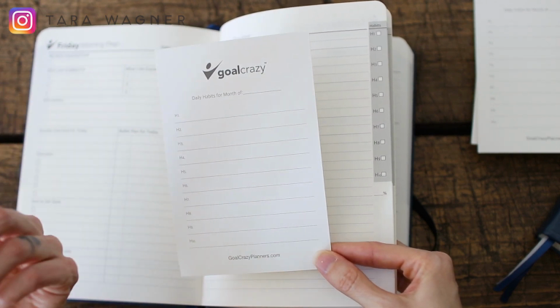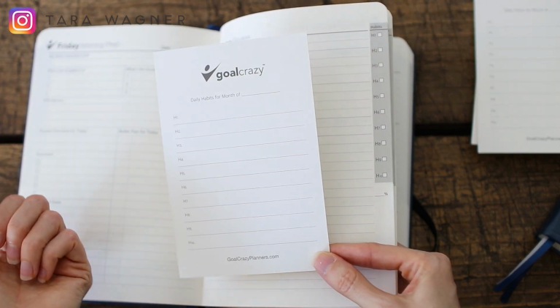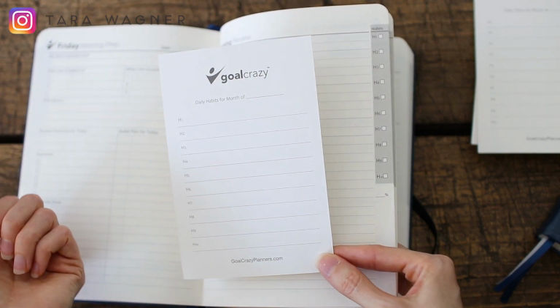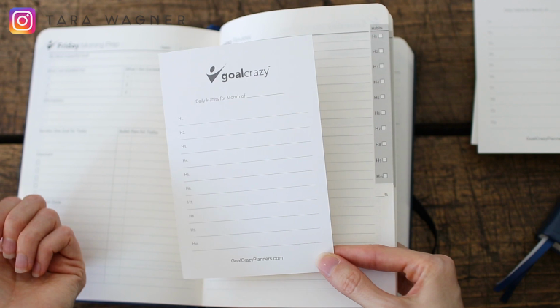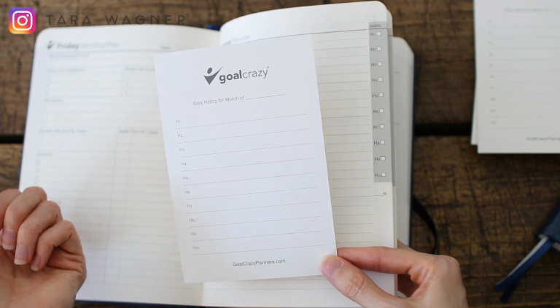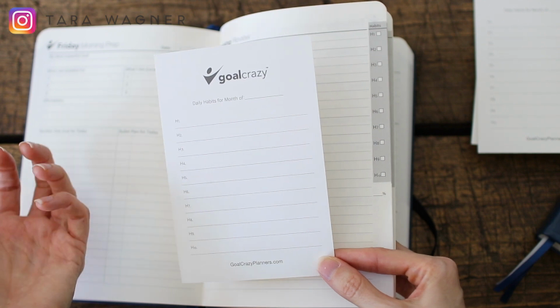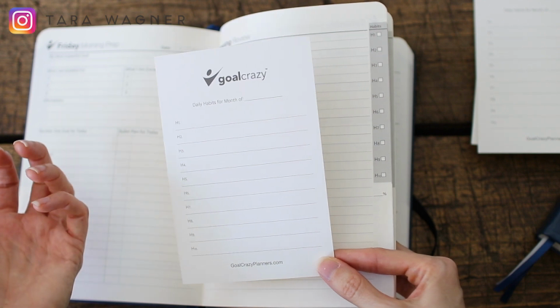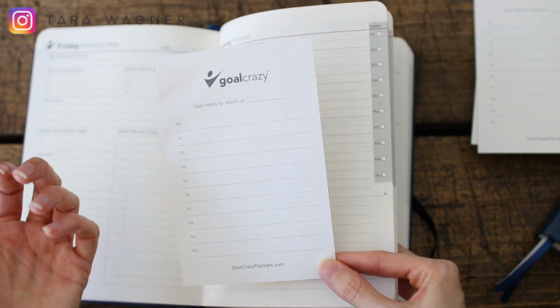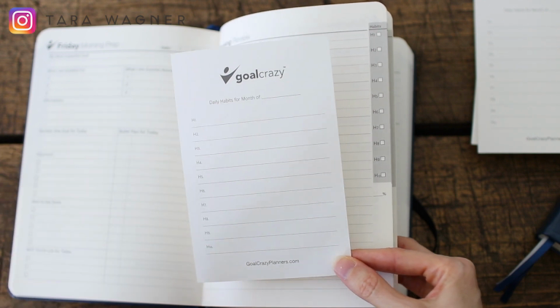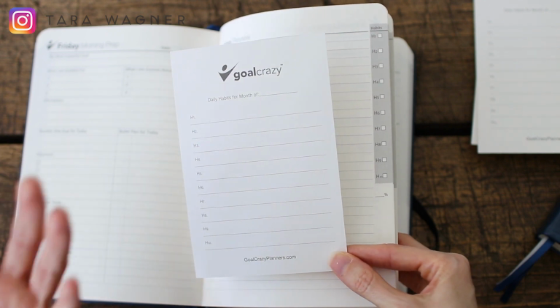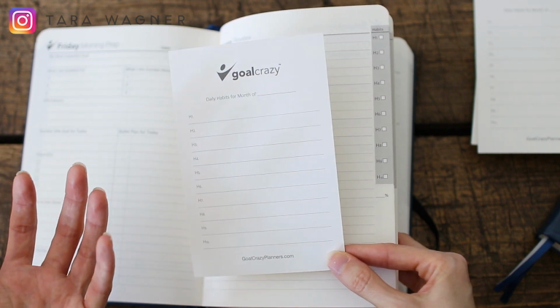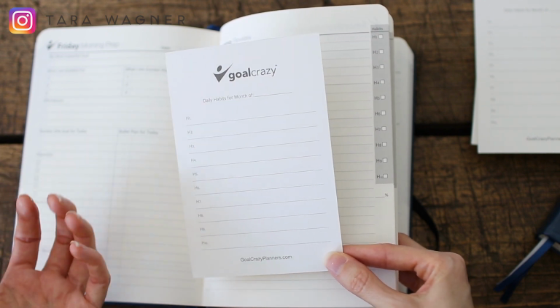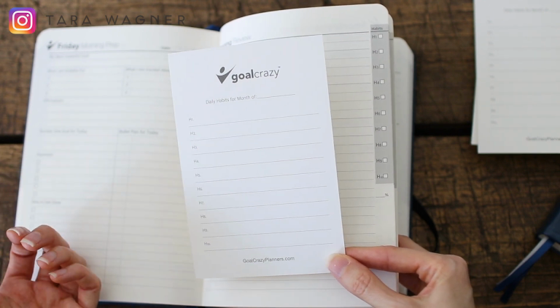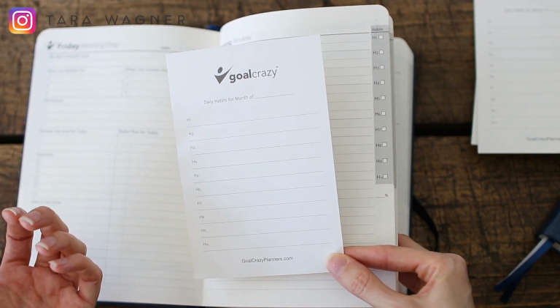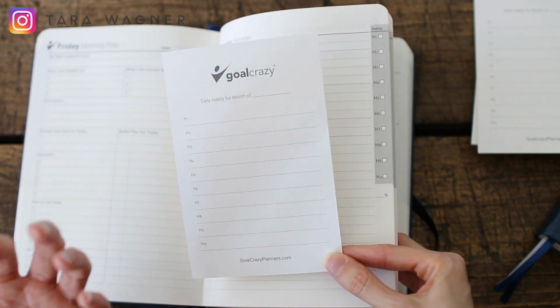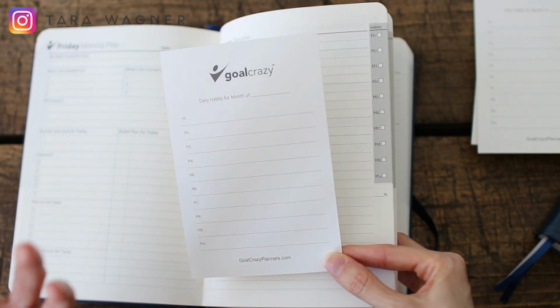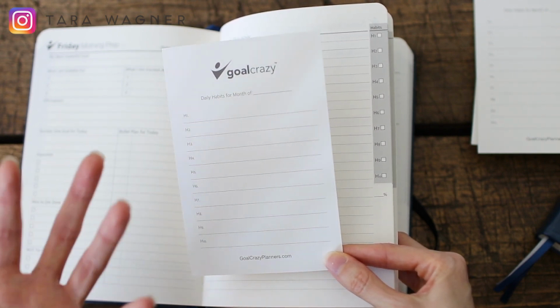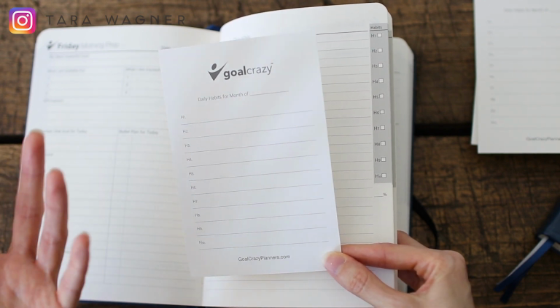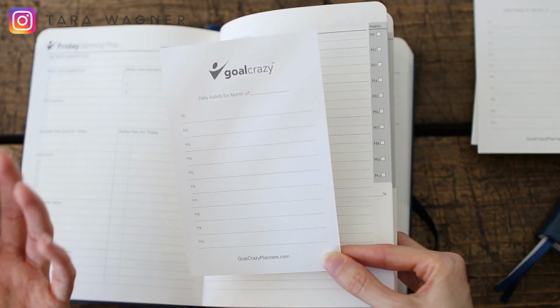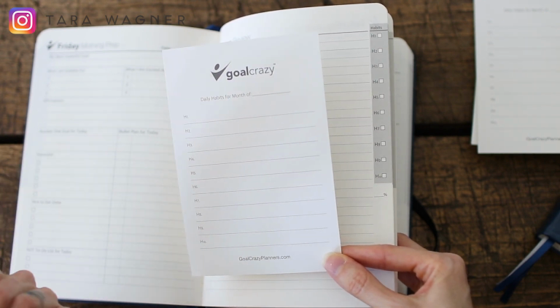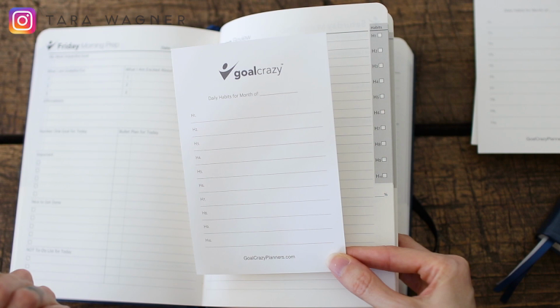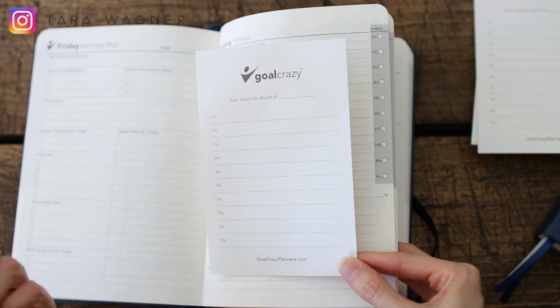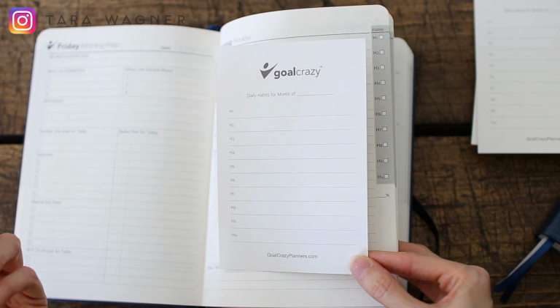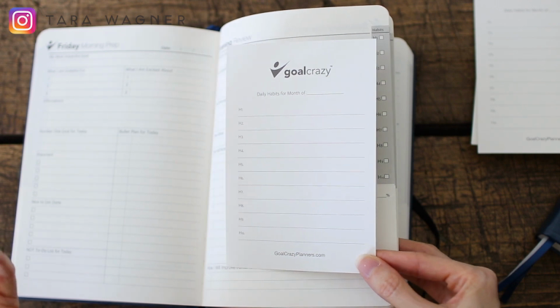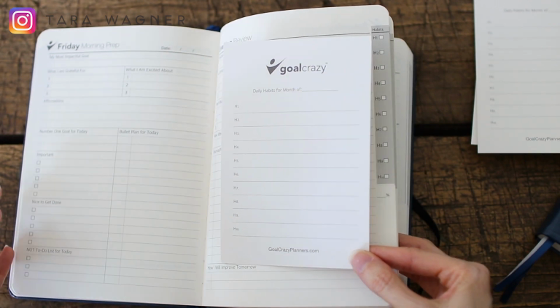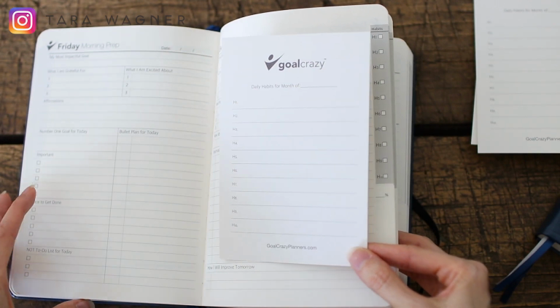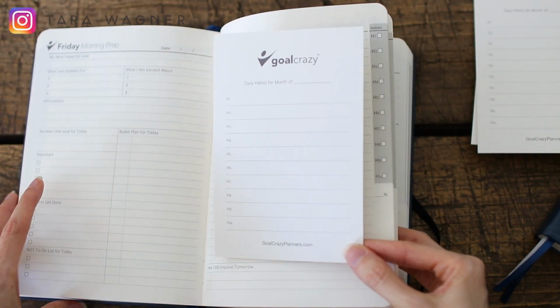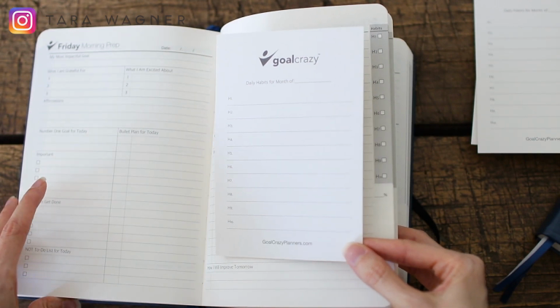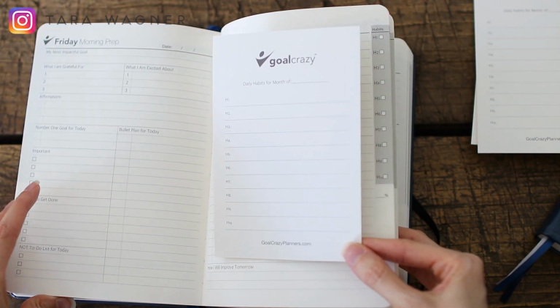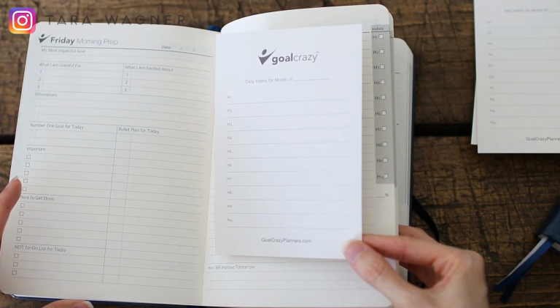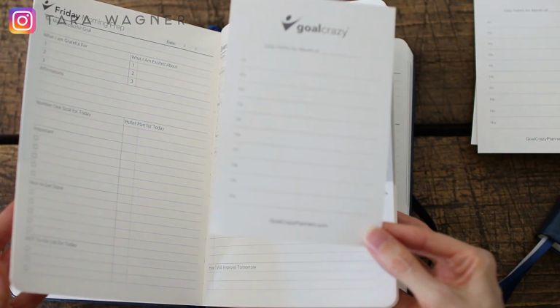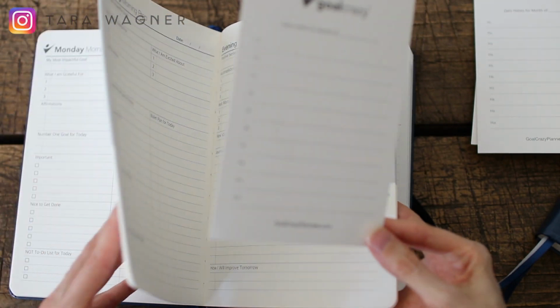This was something I was doing in a bullet journal, but the setup for a bullet journal every month, every week was just too much. And so this saves me so much time because it has all of that already in there.